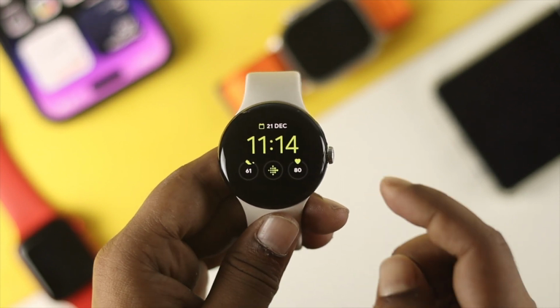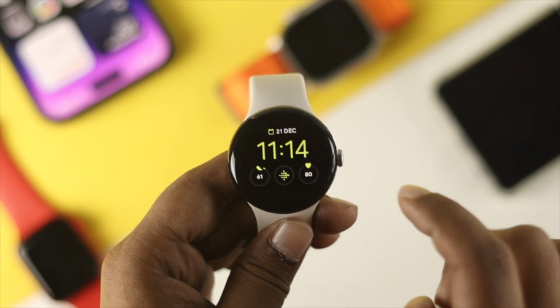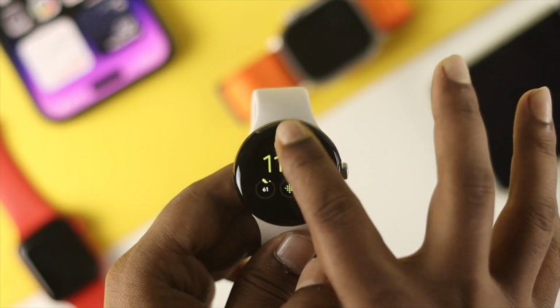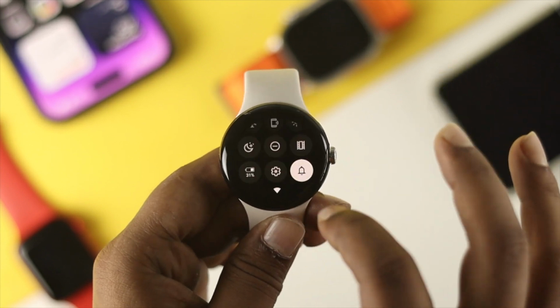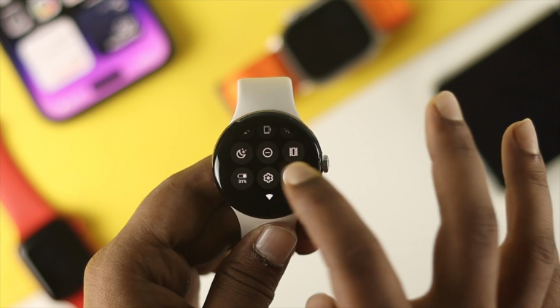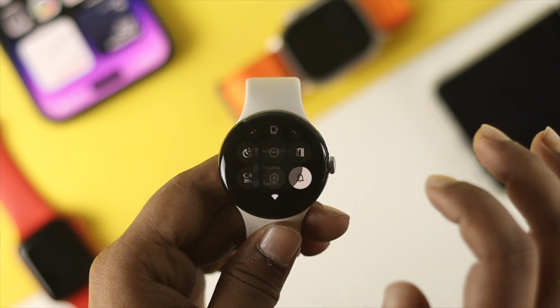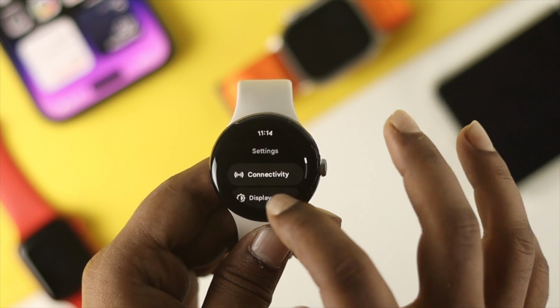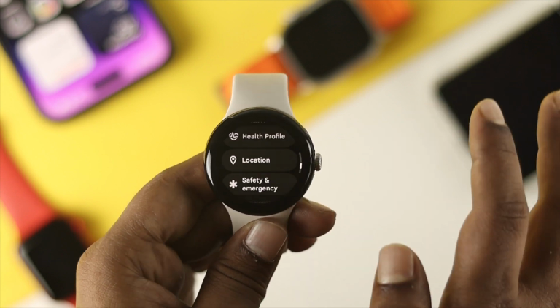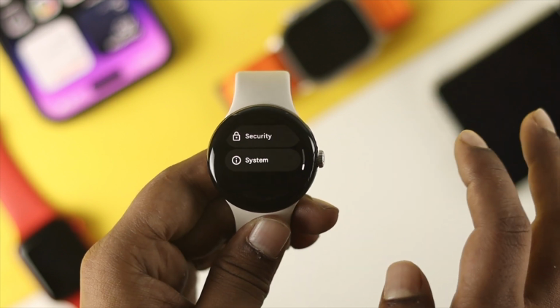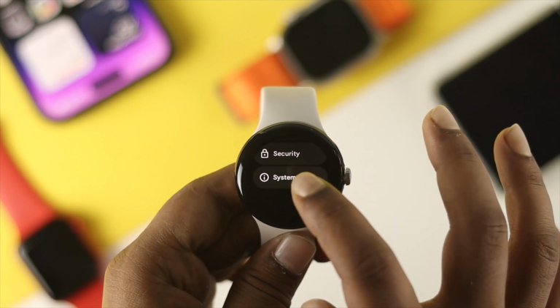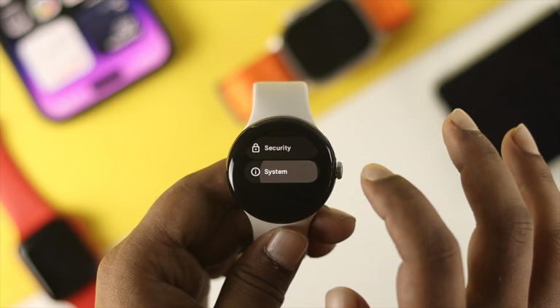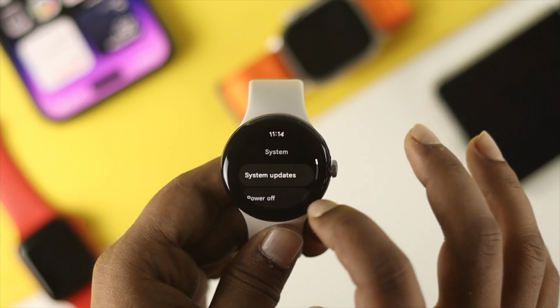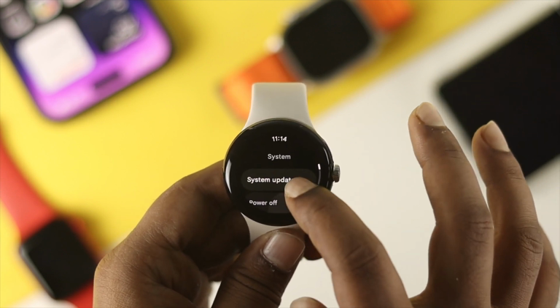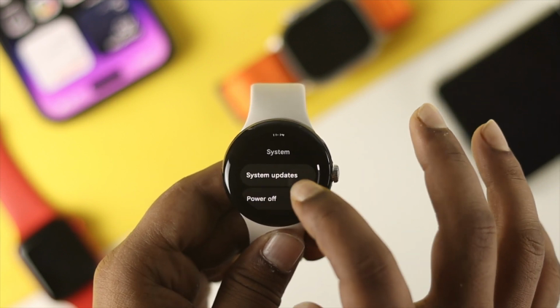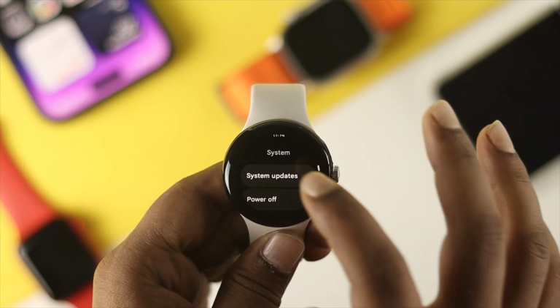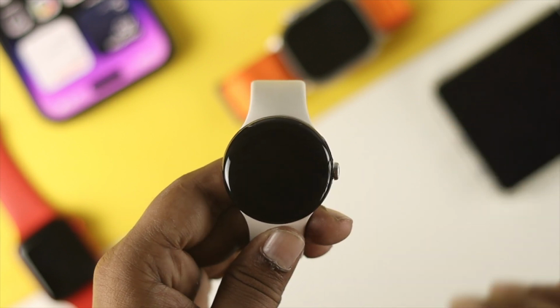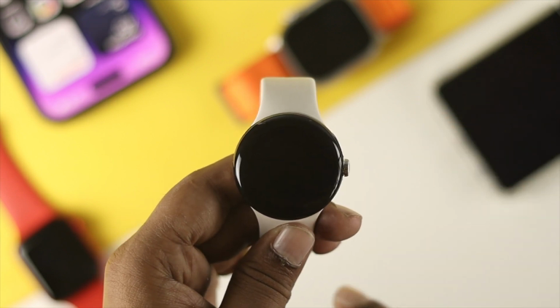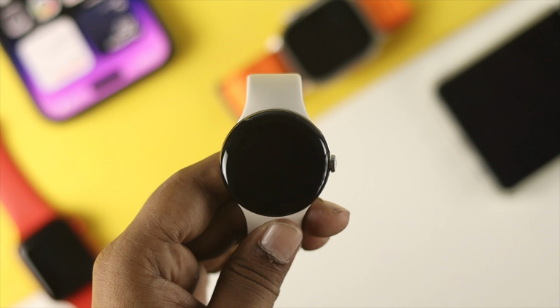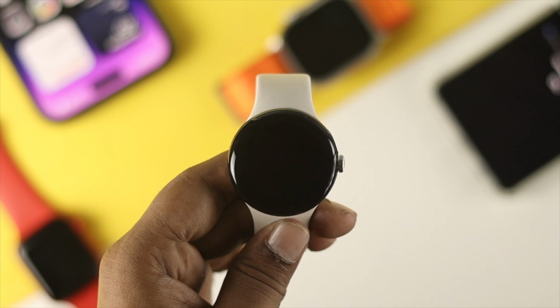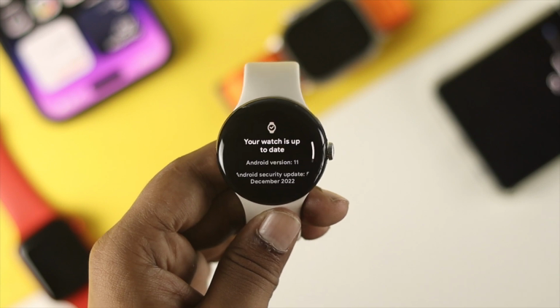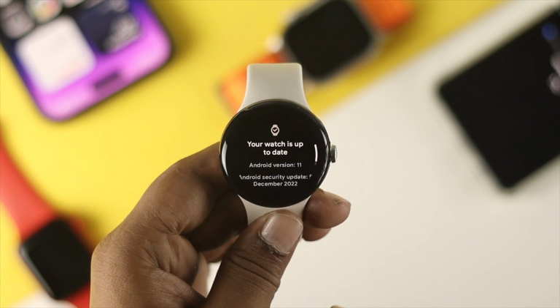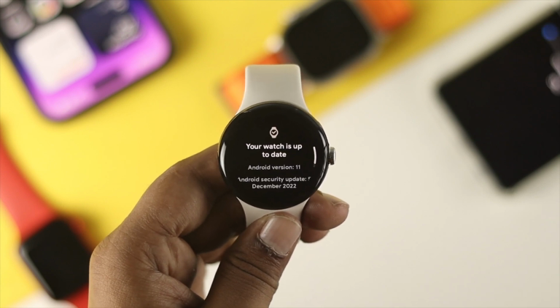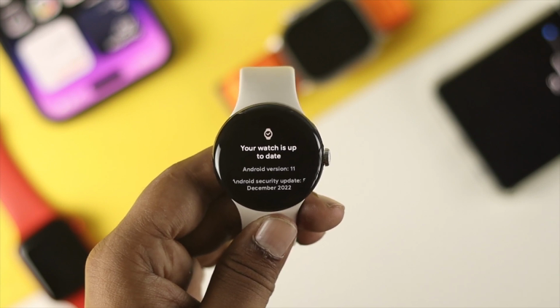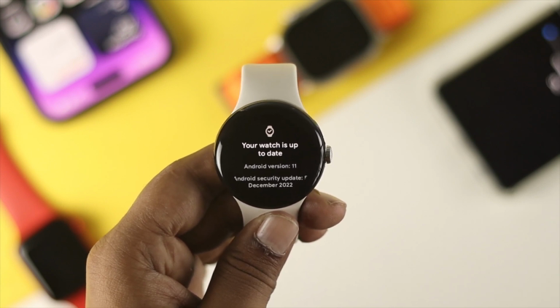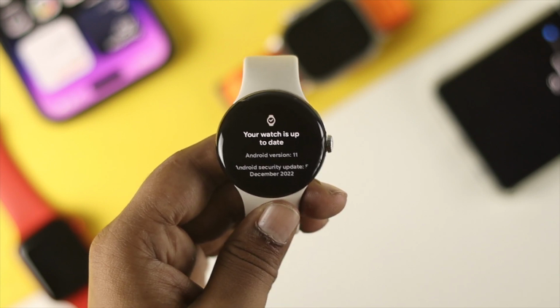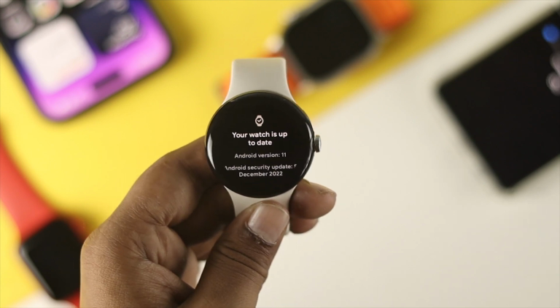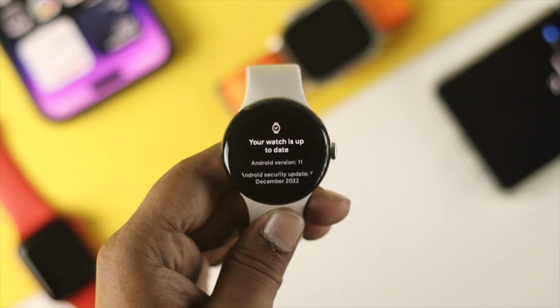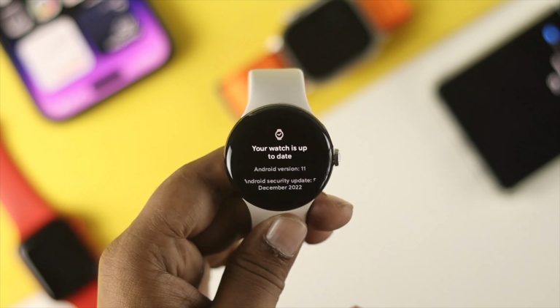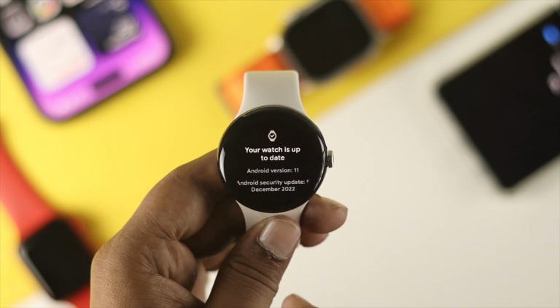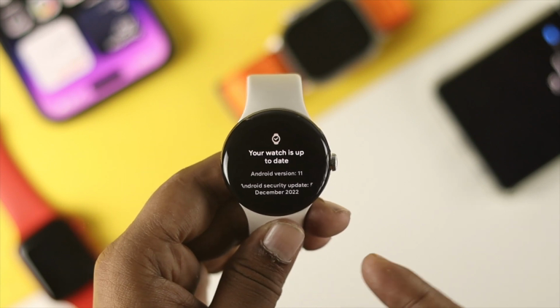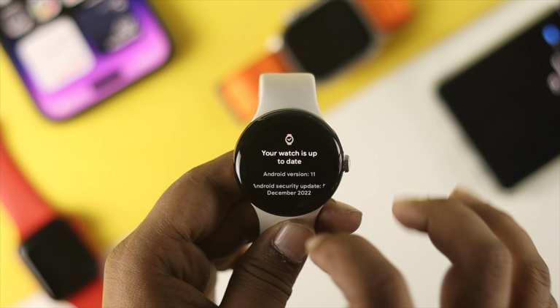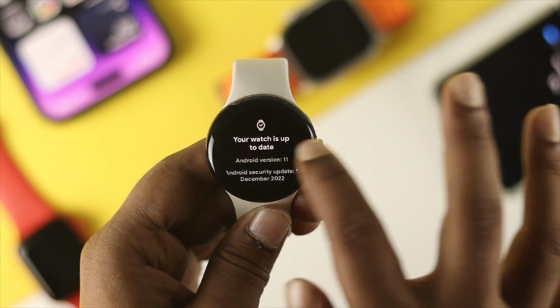Head over to Settings one more time, scroll down to System, and check for a Software Update. If a new software update is available for your watch, go ahead and install it. If you don't find a software update available, move on to the final step.